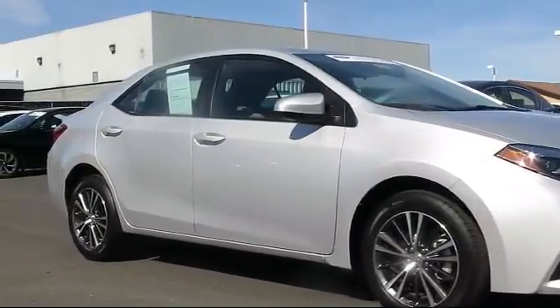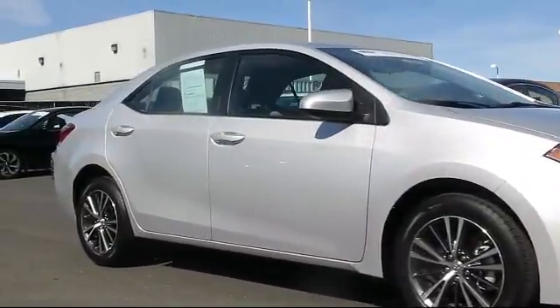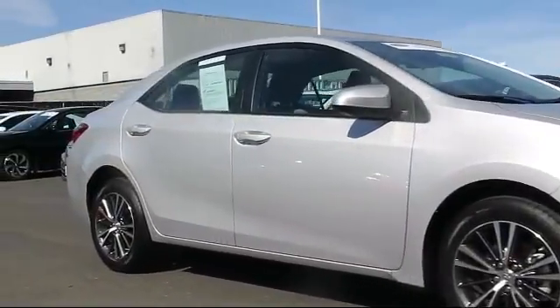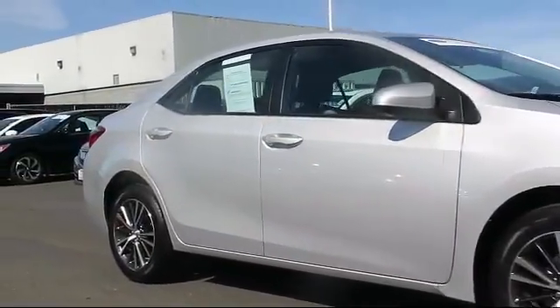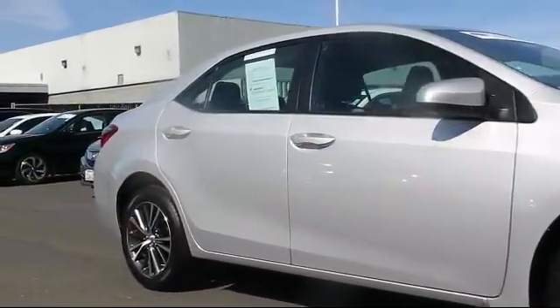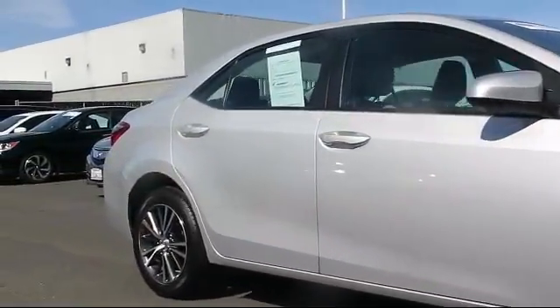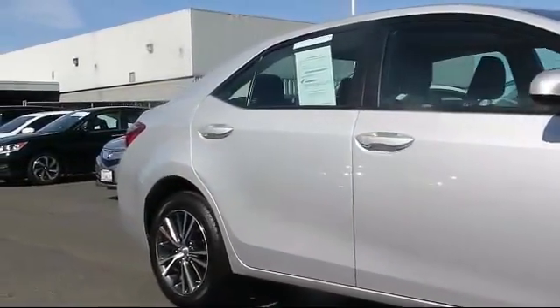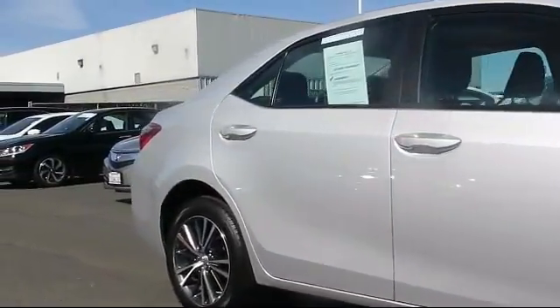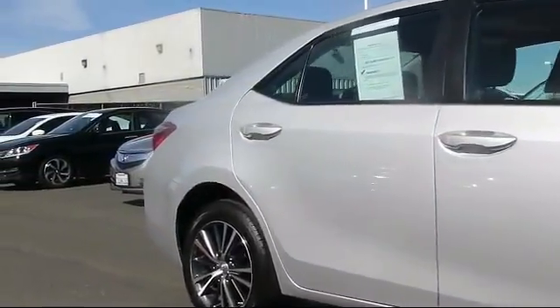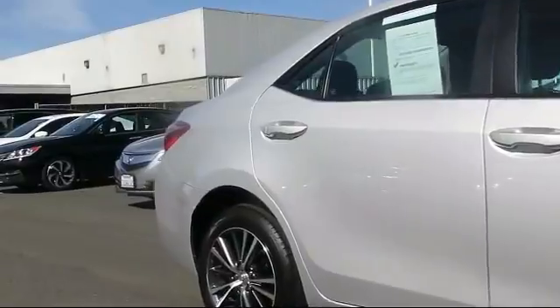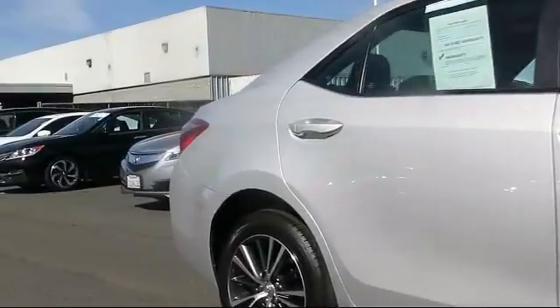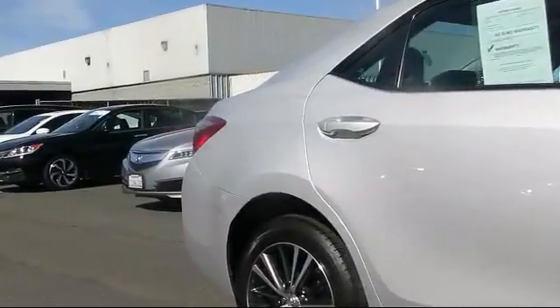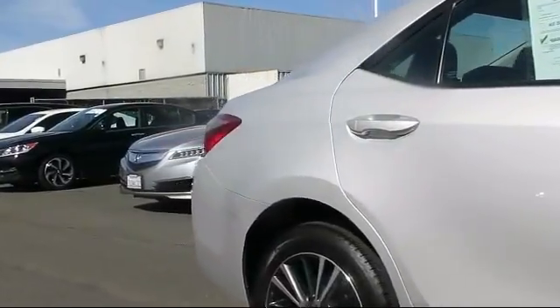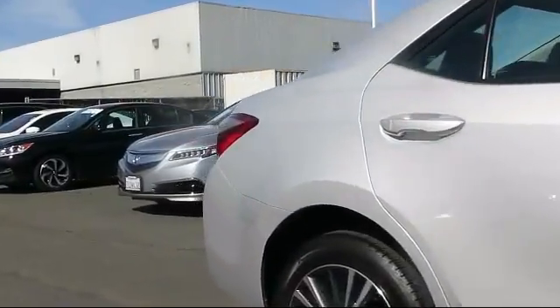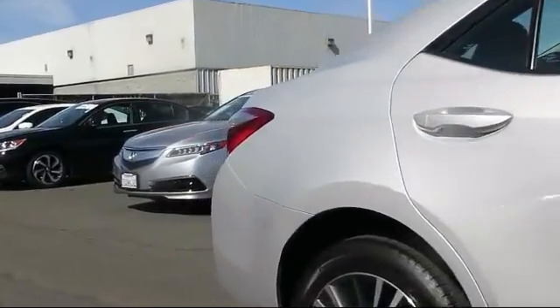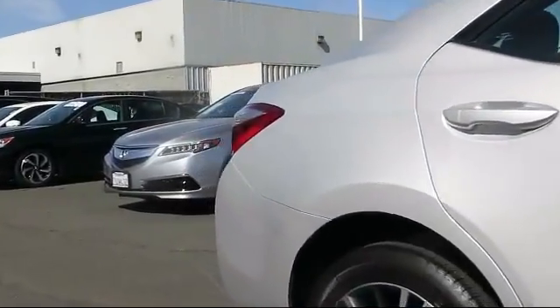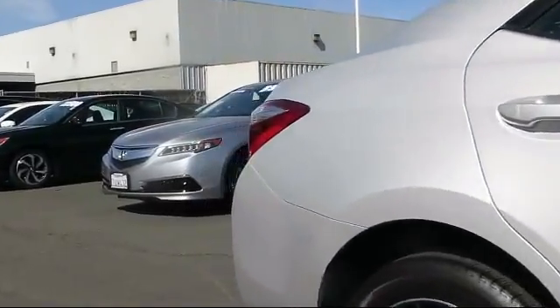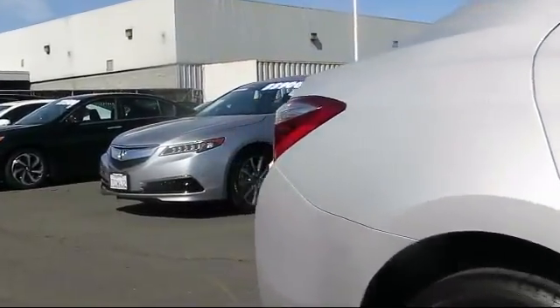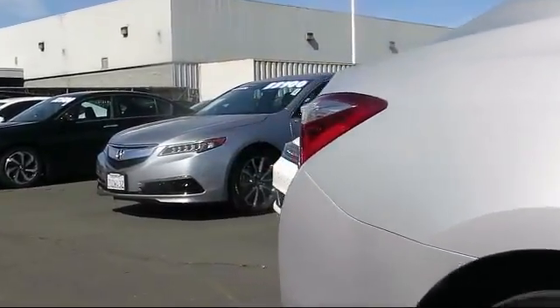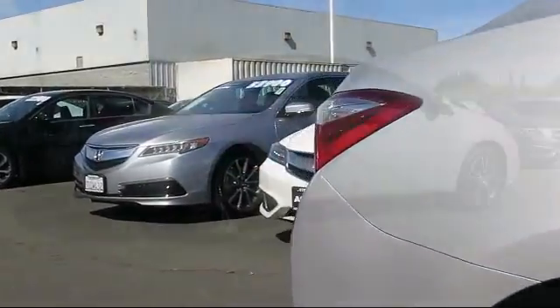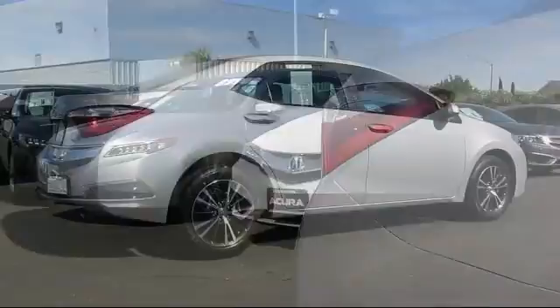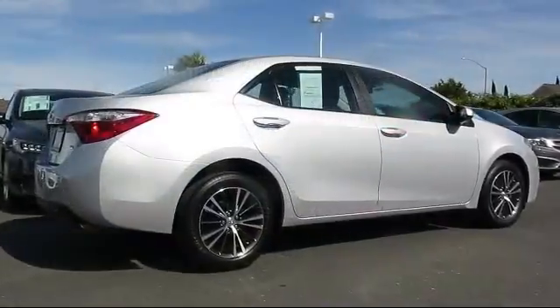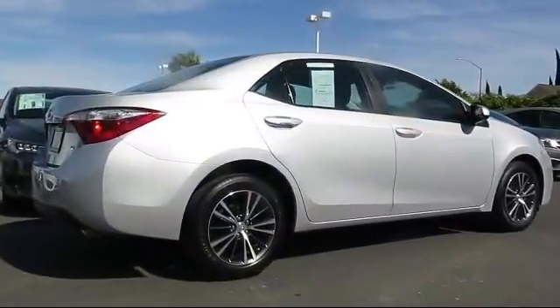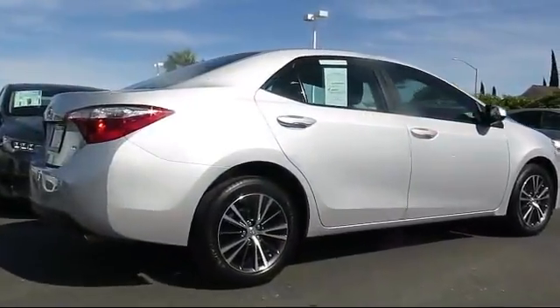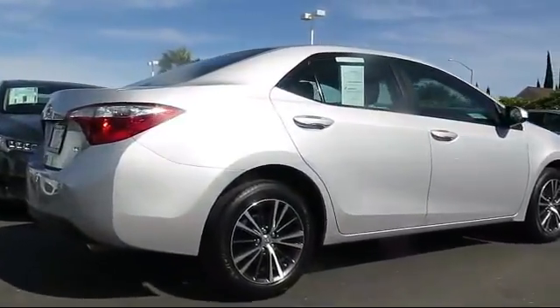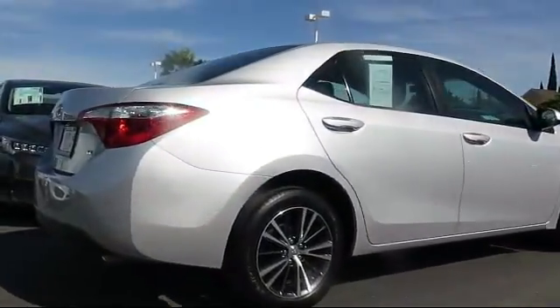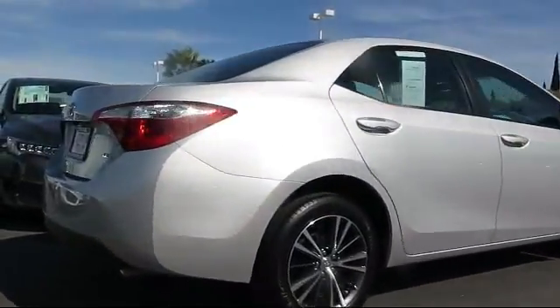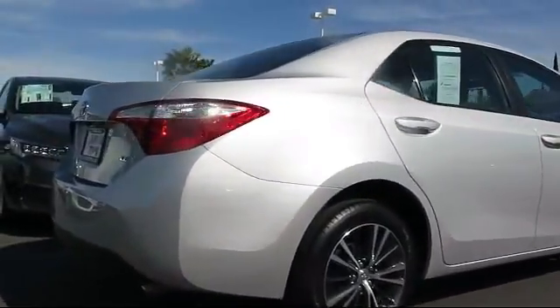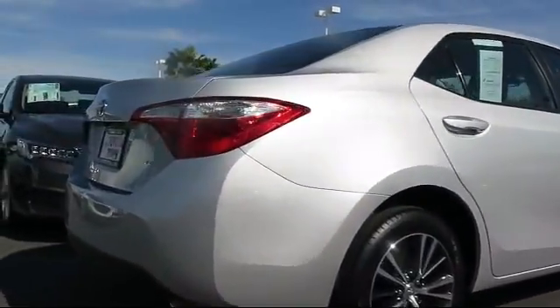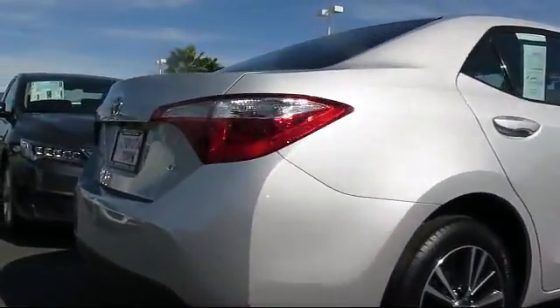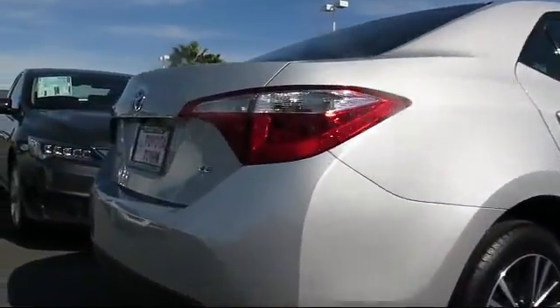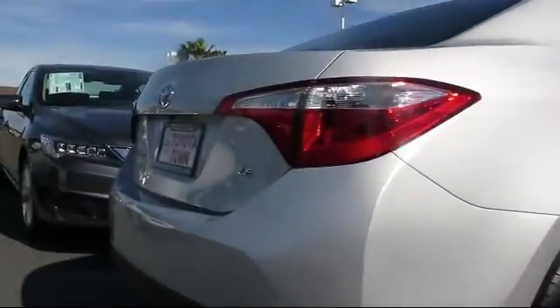It comes equipped with a CD player and has less than 30,000 miles on the odometer. Every Toyota certified vehicle goes through a rigorous 160-point quality assurance inspection by Toyota factory trained technicians.